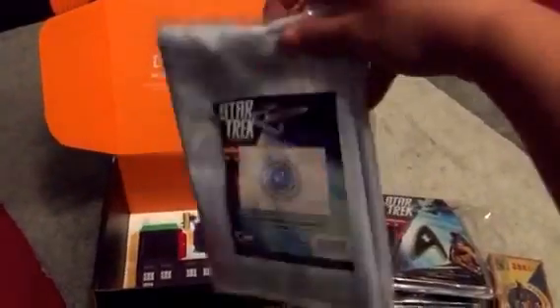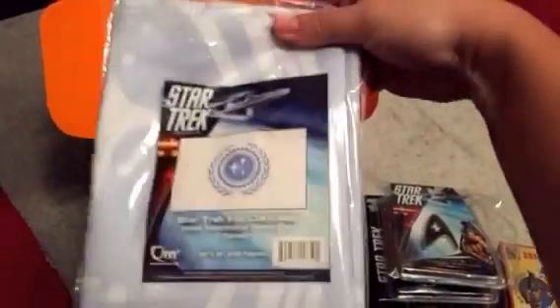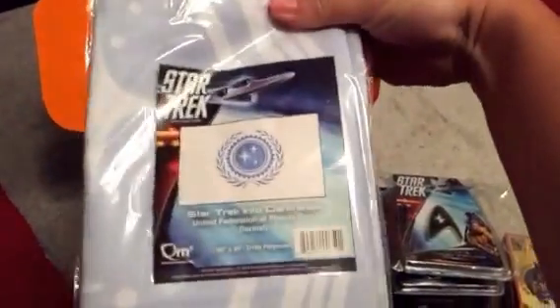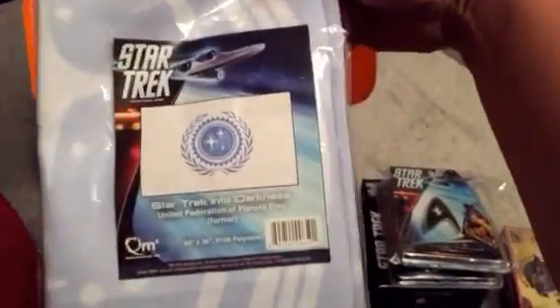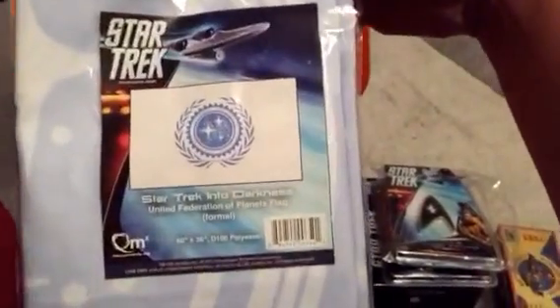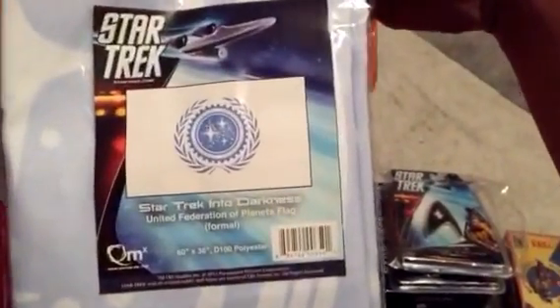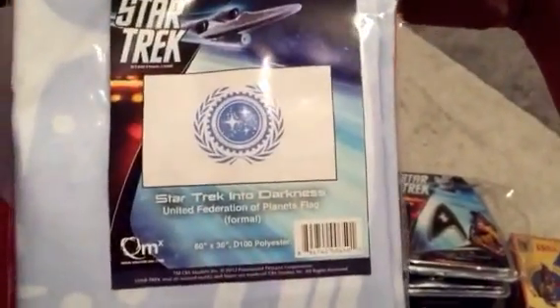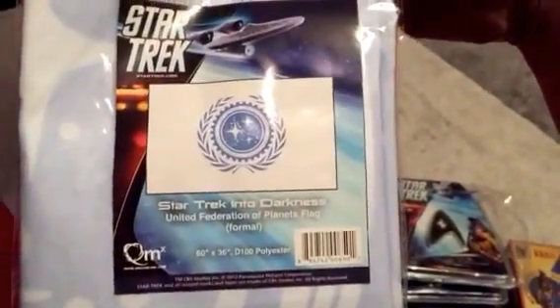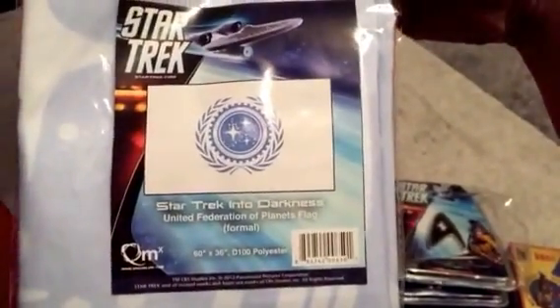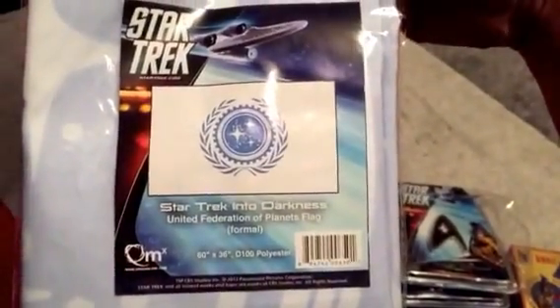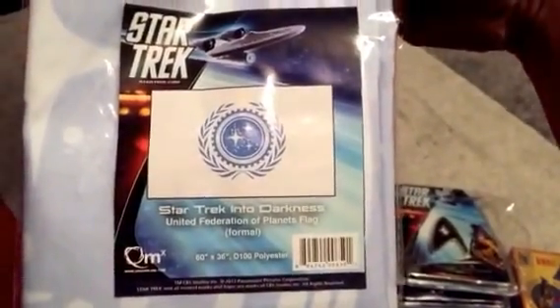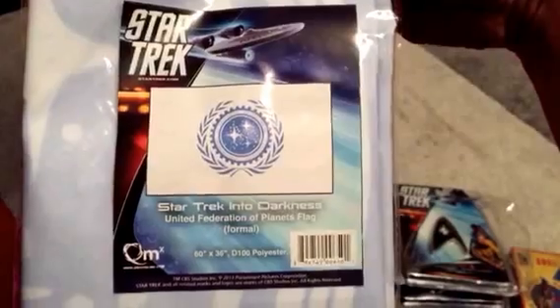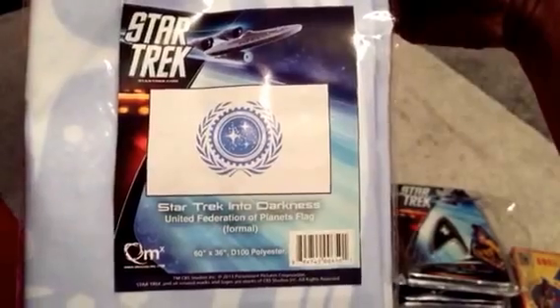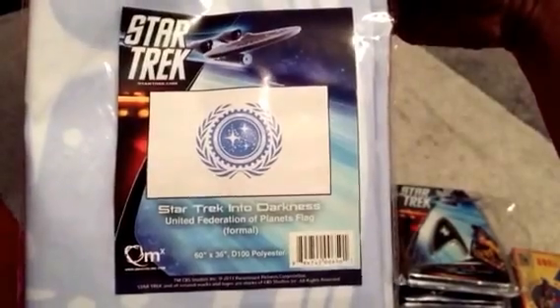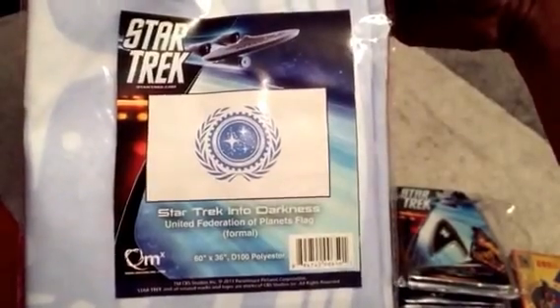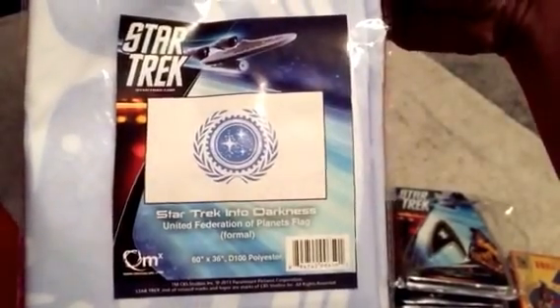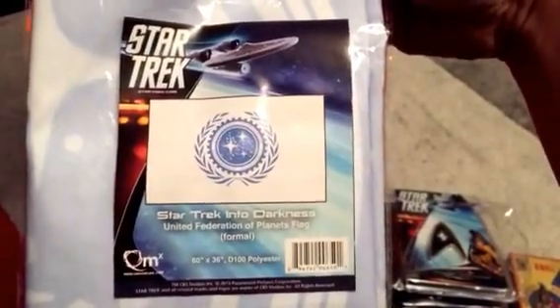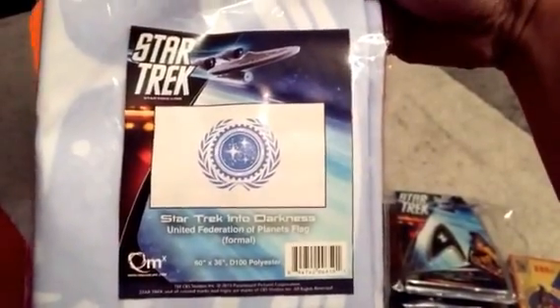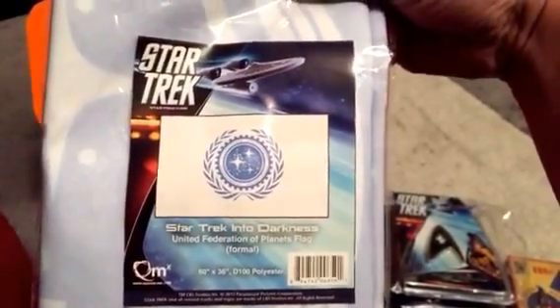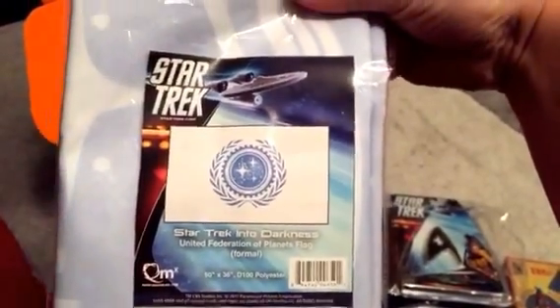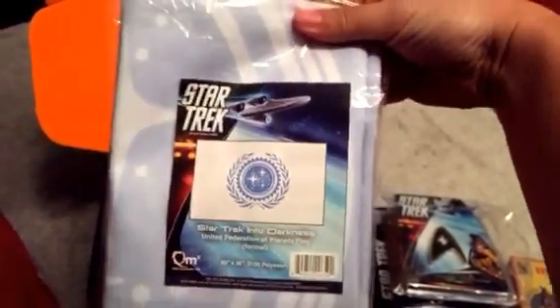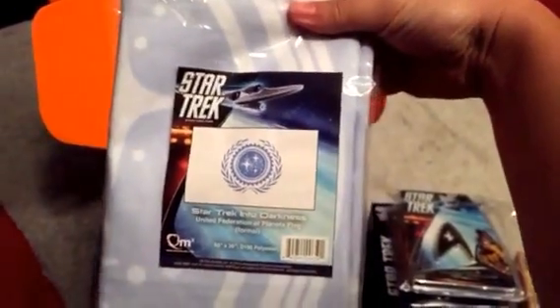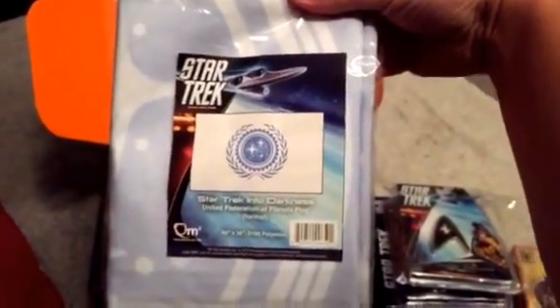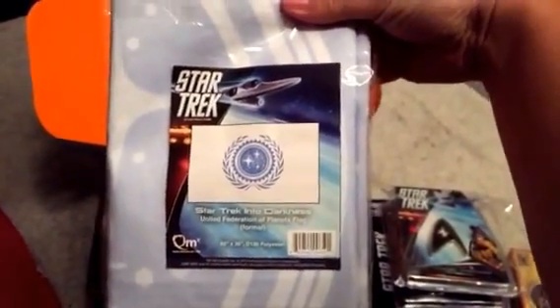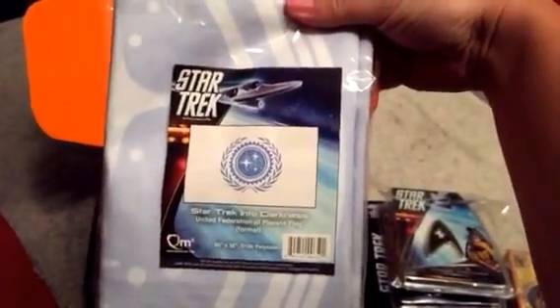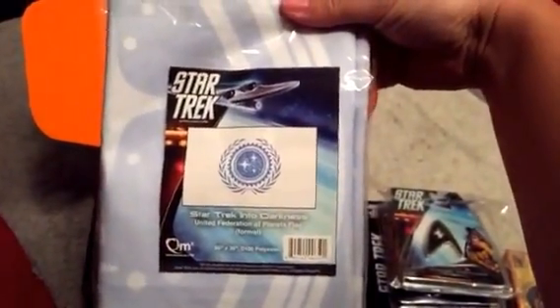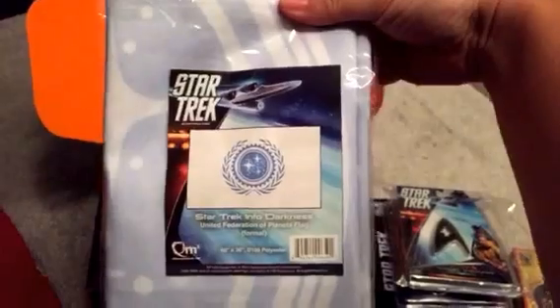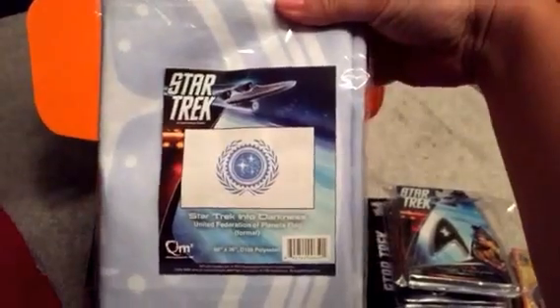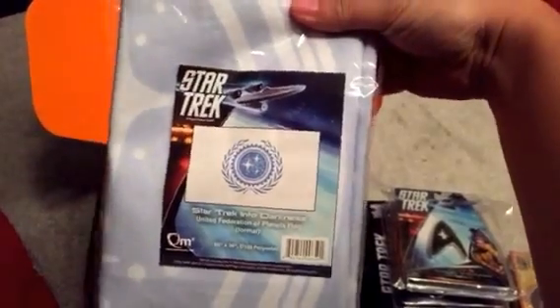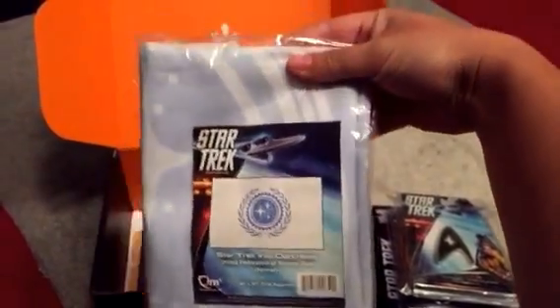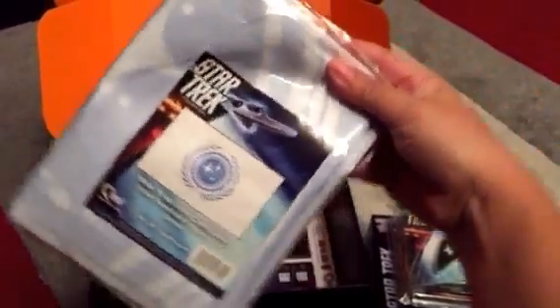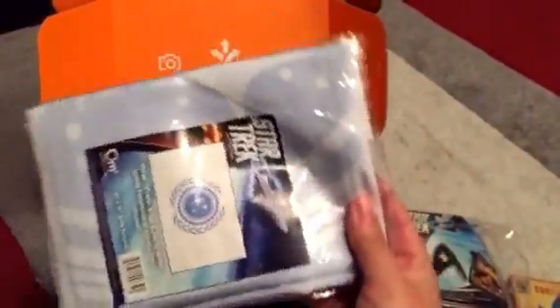This is the flag from Star Trek, it's the Into Darkness United Federation of Planets flag. Pretty cool. Some people have gotten the Firefly flag, so this one varies.